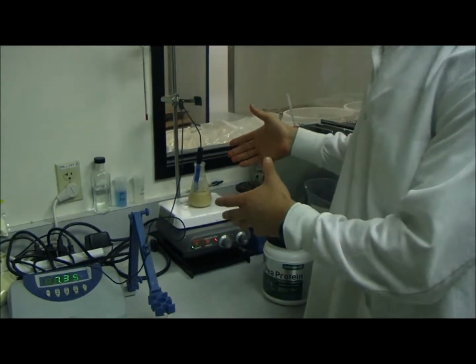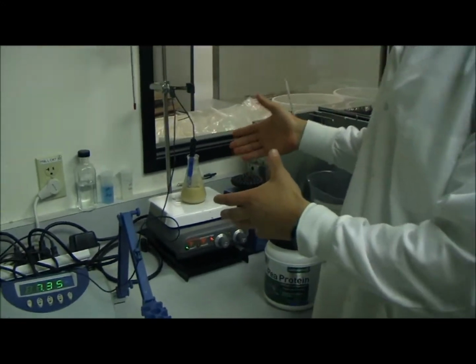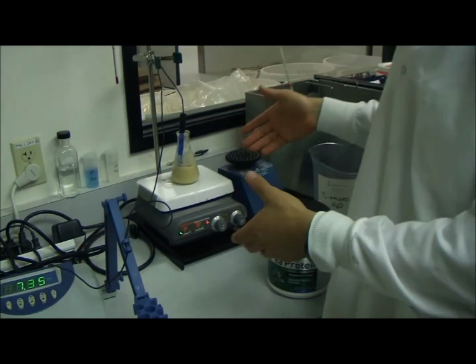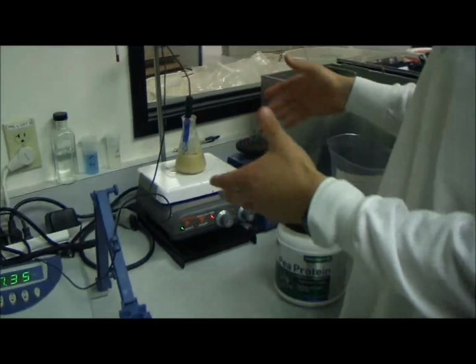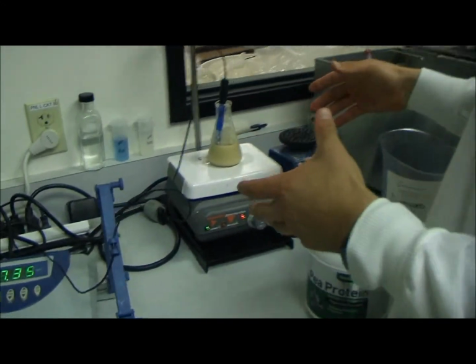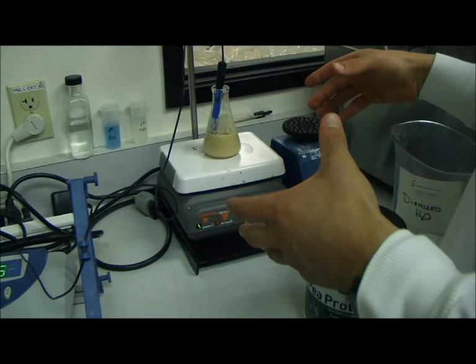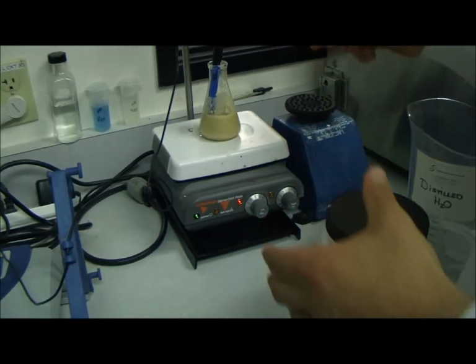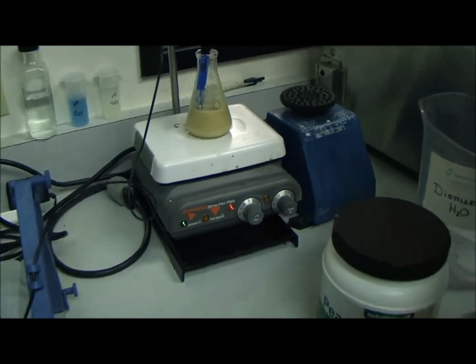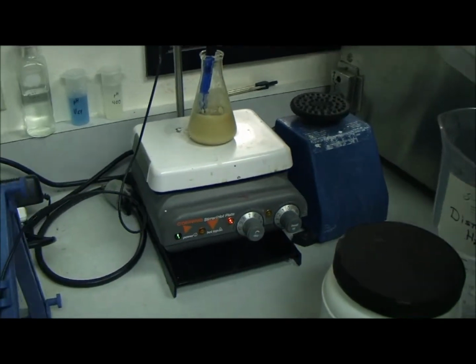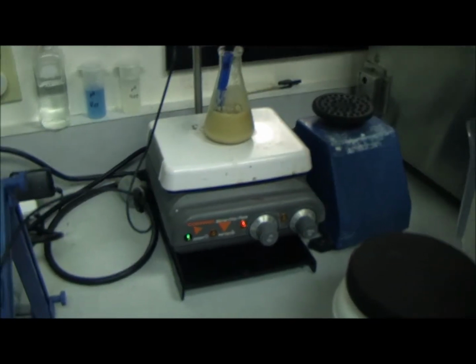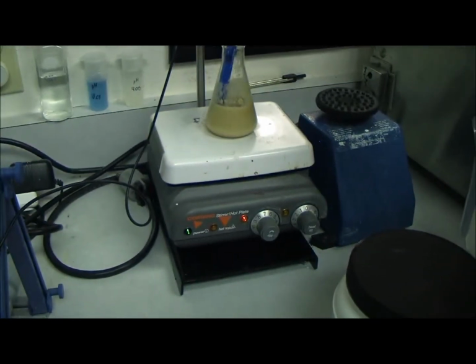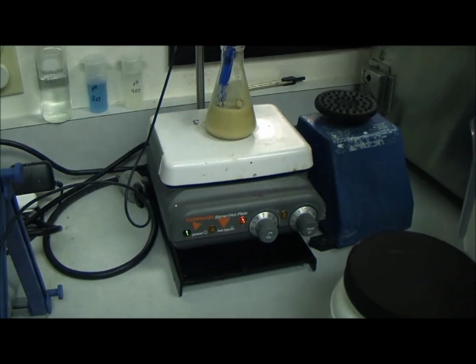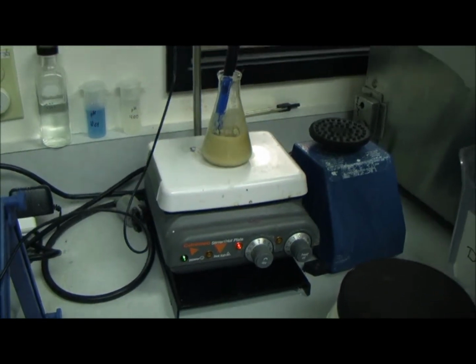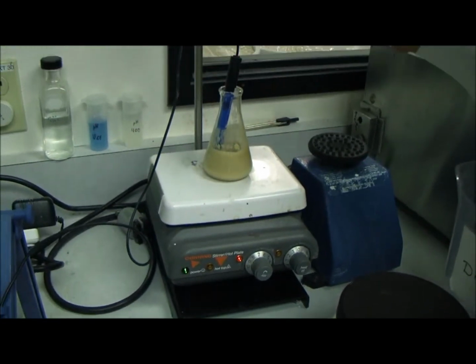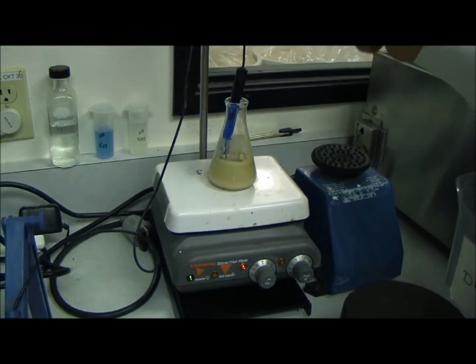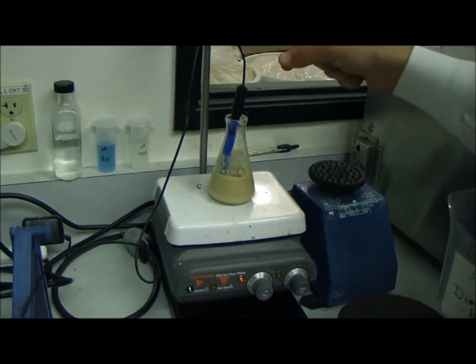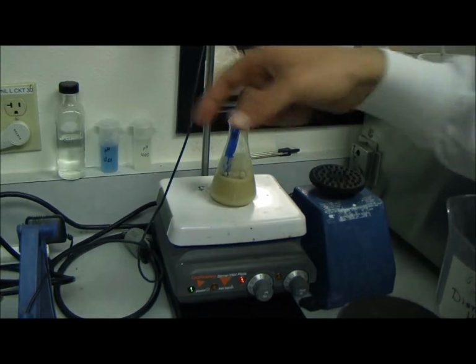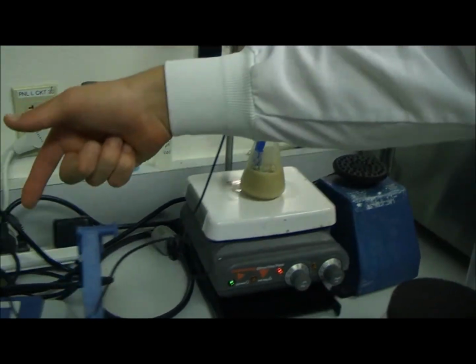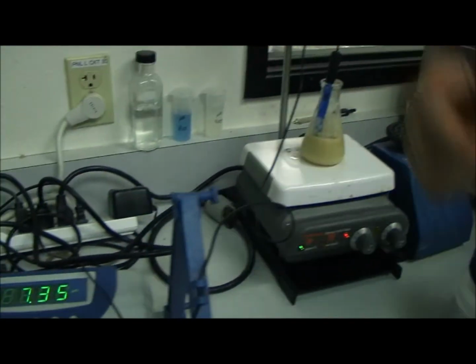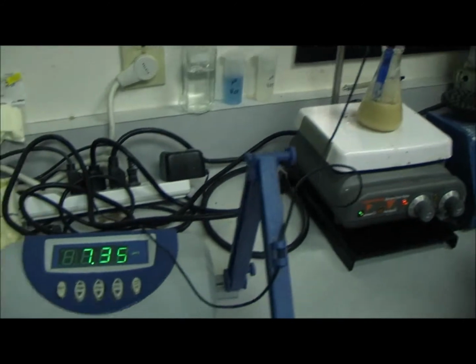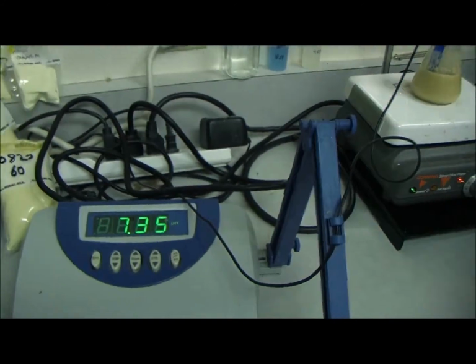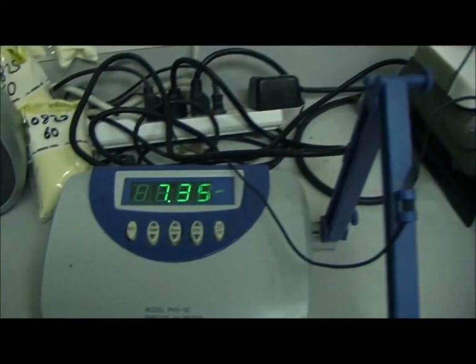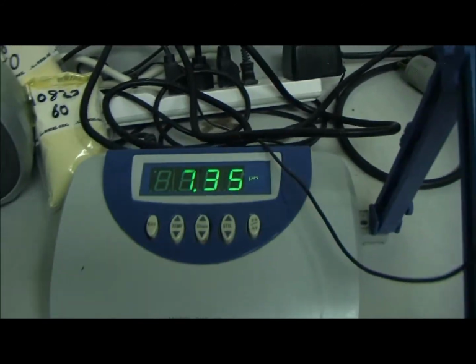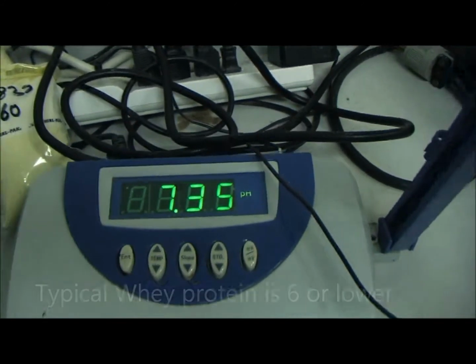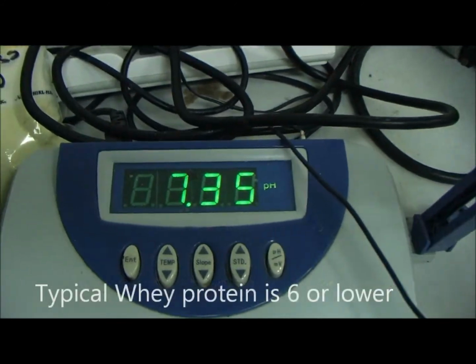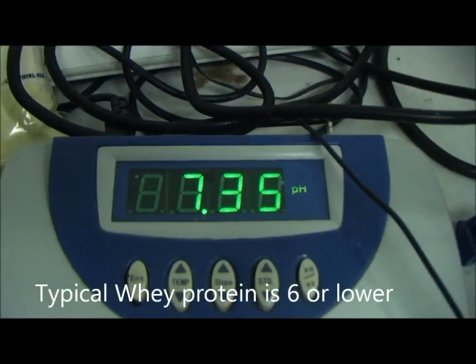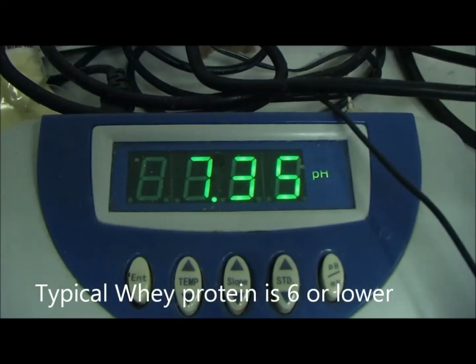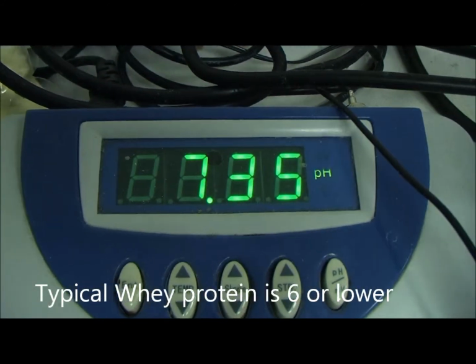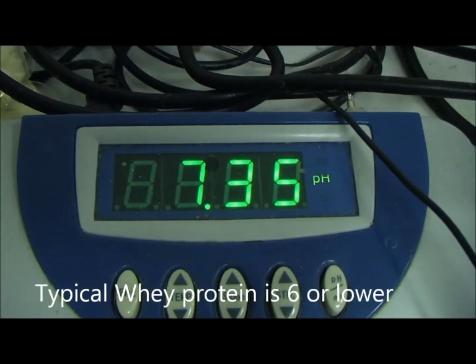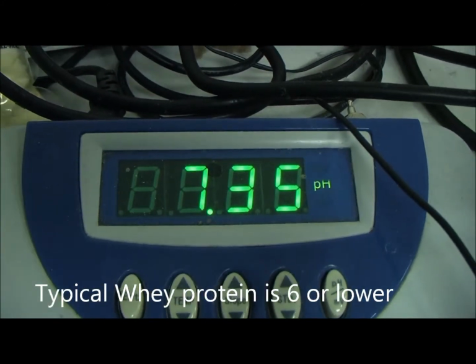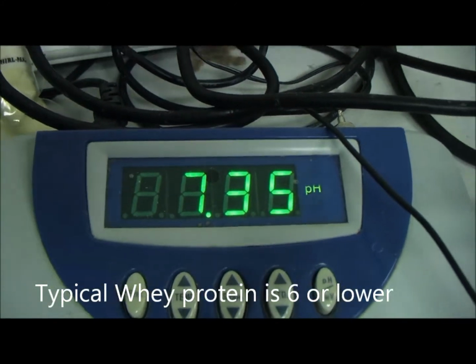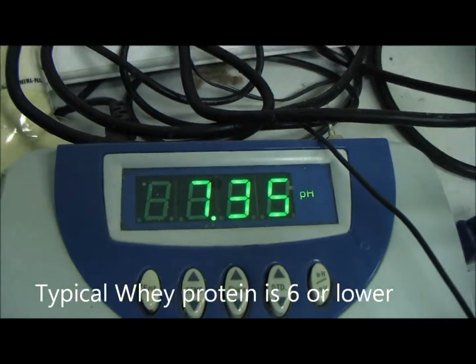Conducting the test on here — it's on the hot plate right now. We have our pH meter as it's in here, and you can see it's at 7.35. So therefore, it's alkaline forming.